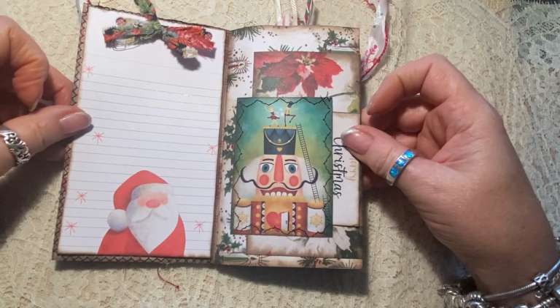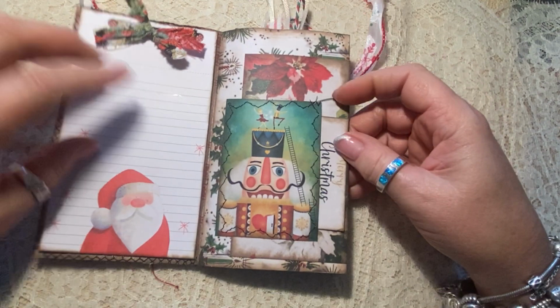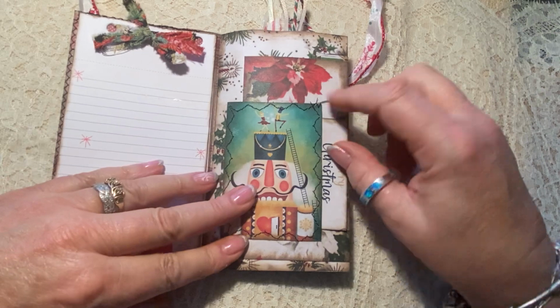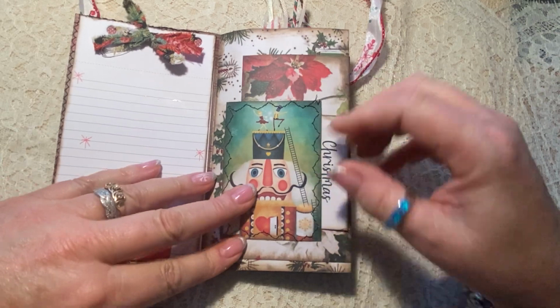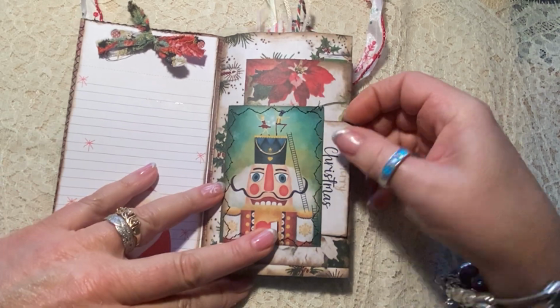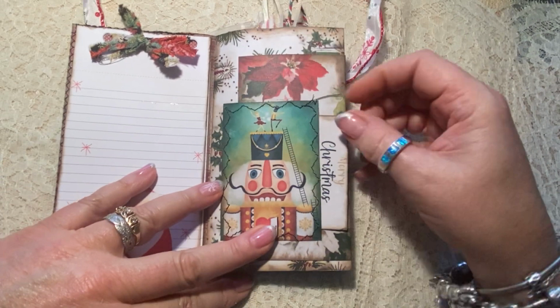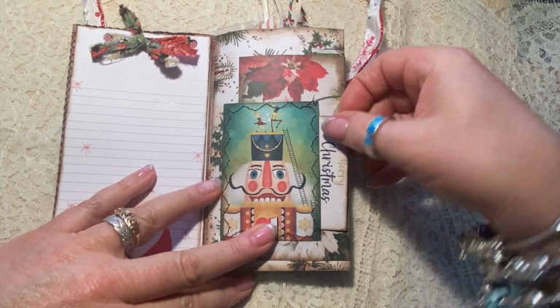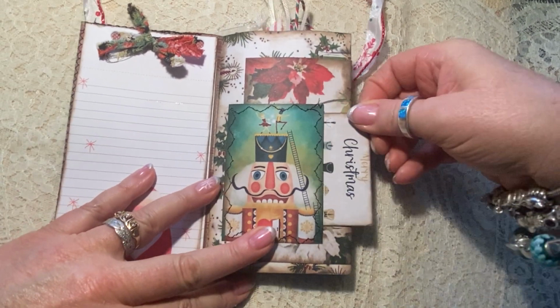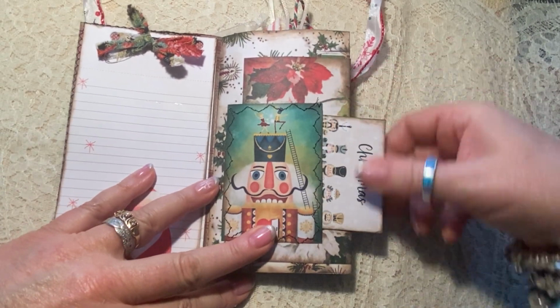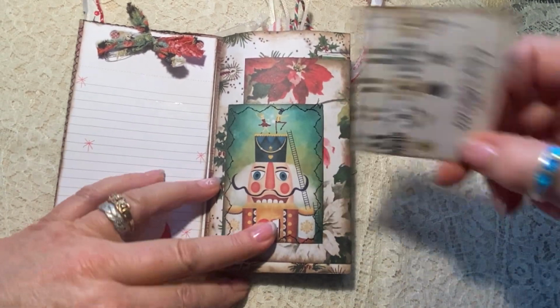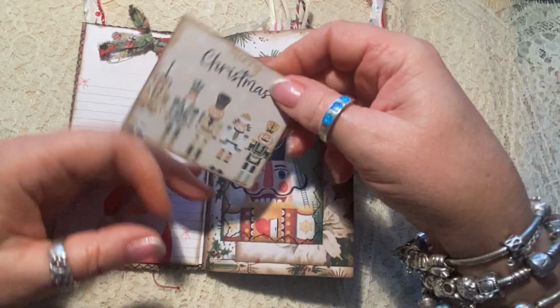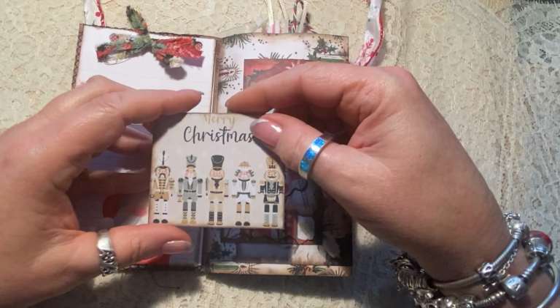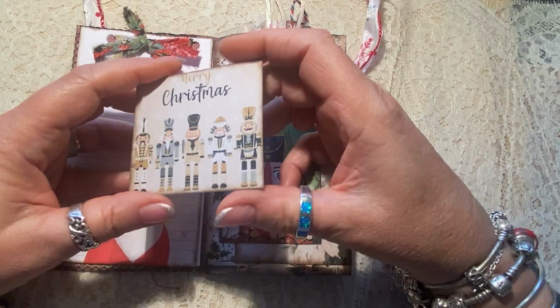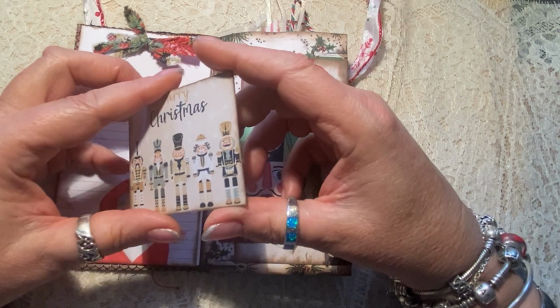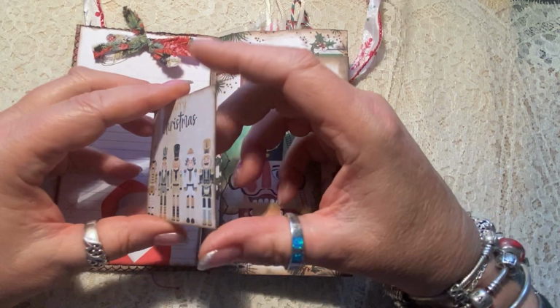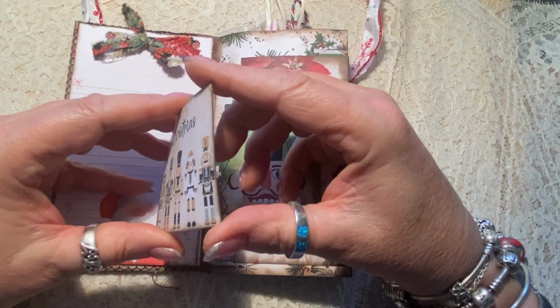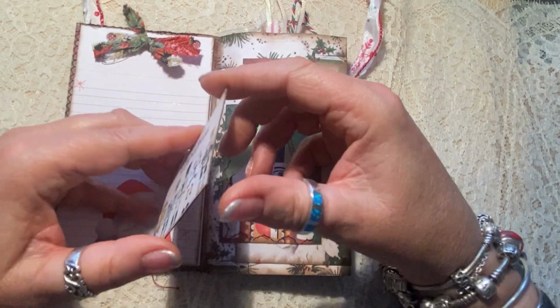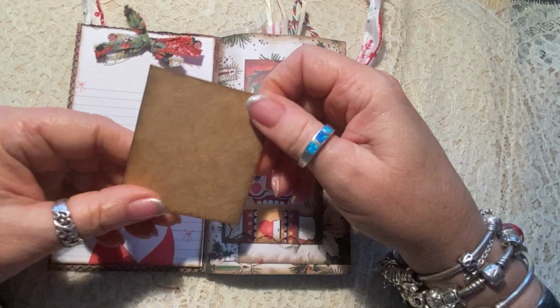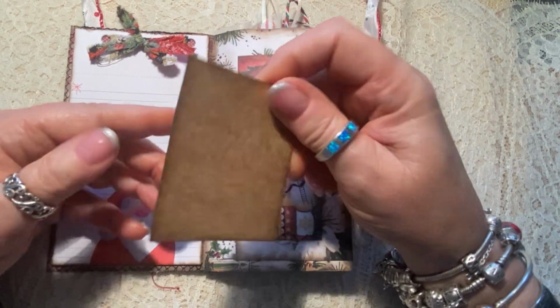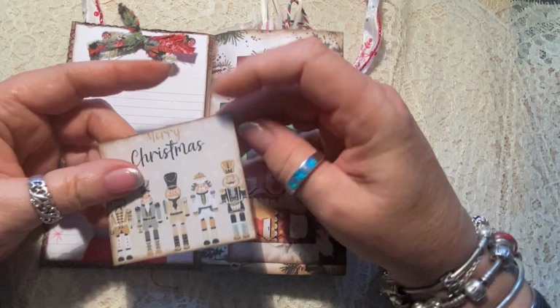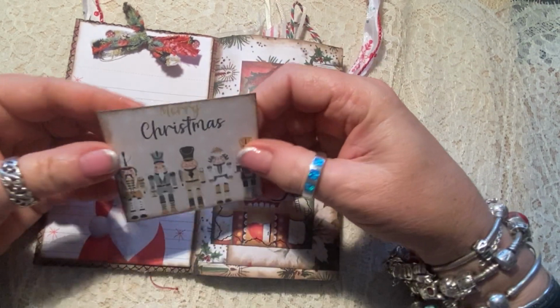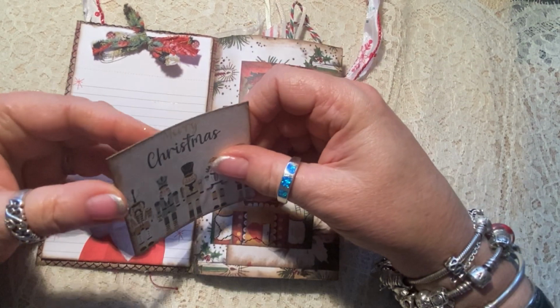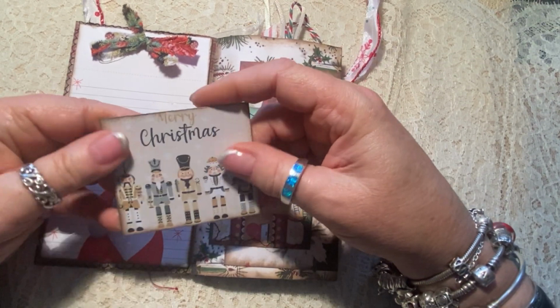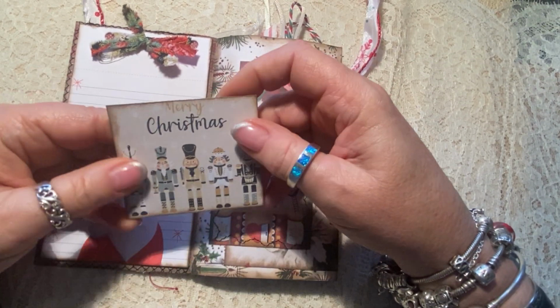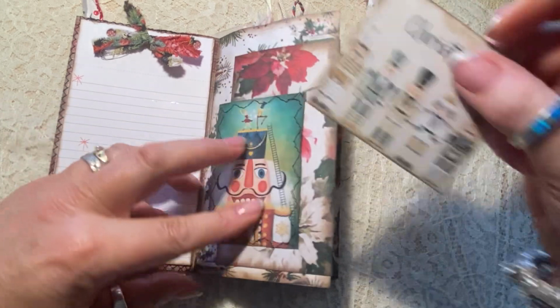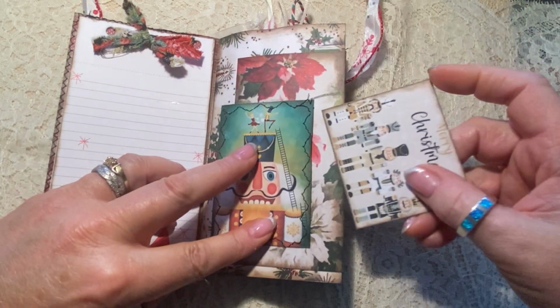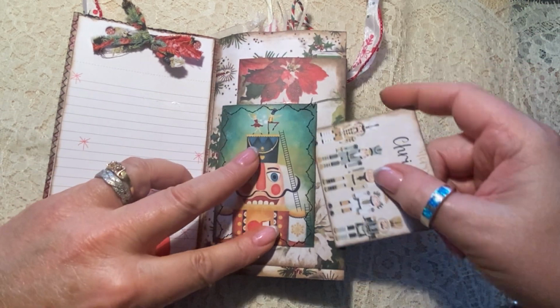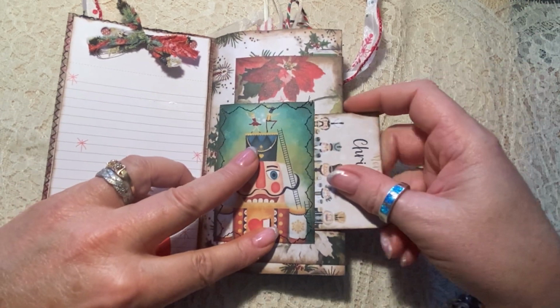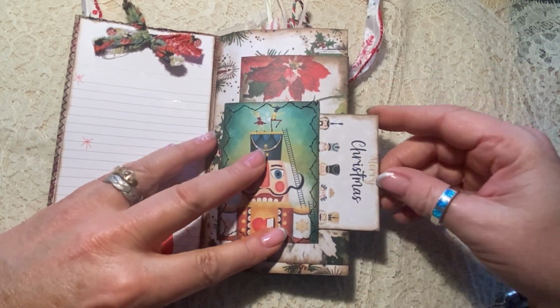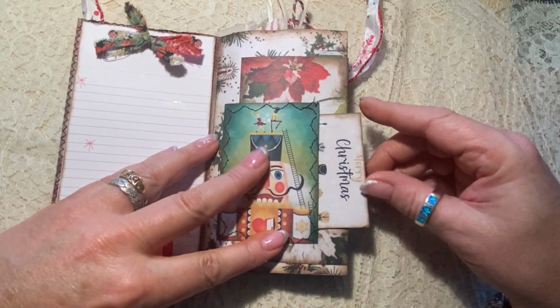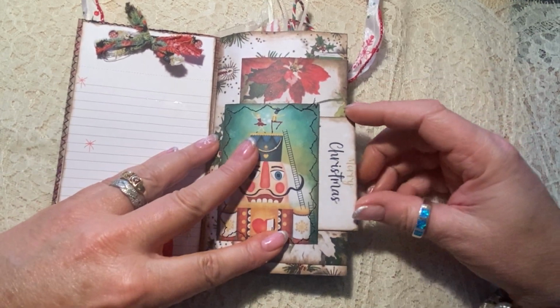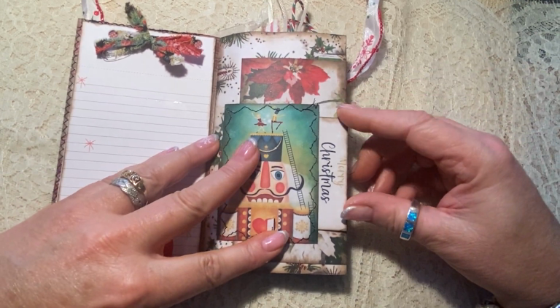And on the right side, there's a little side pocket with the Nutcracker. It has this little Nutcracker card in it that just slides right down into this little pocket.